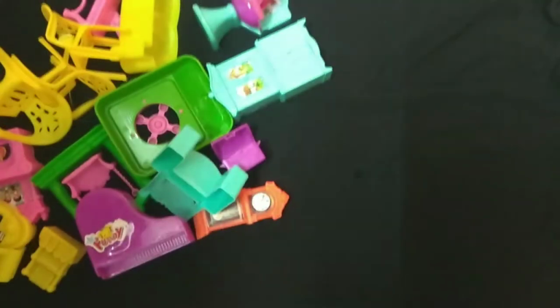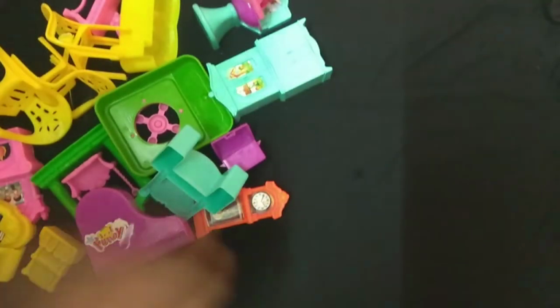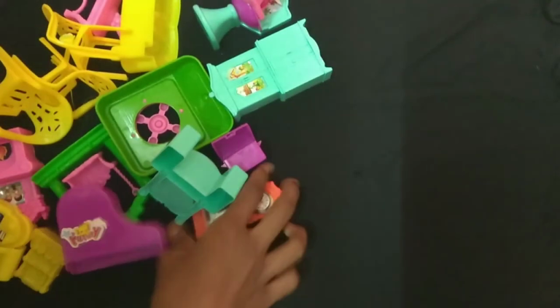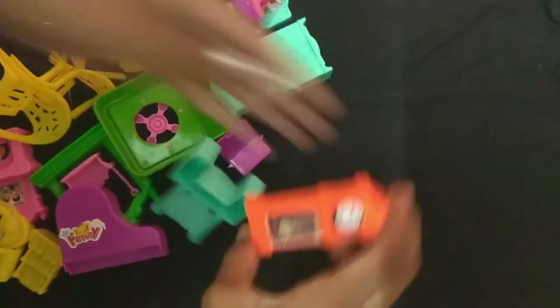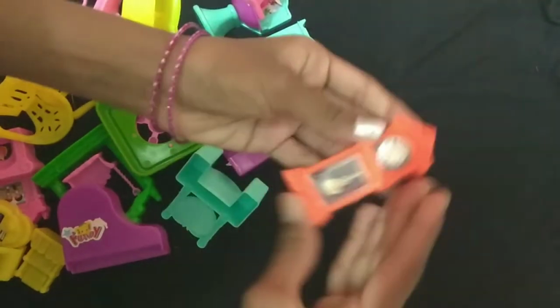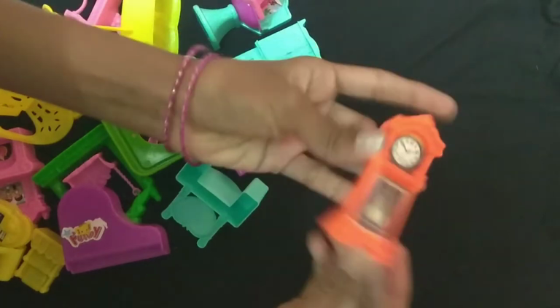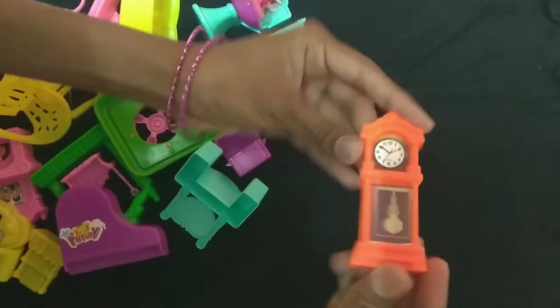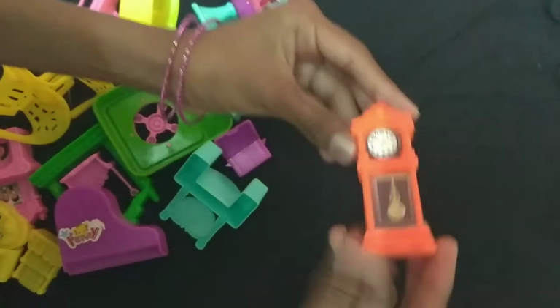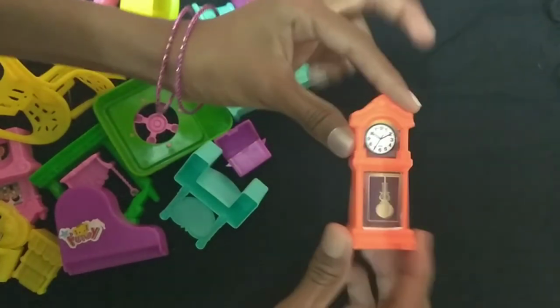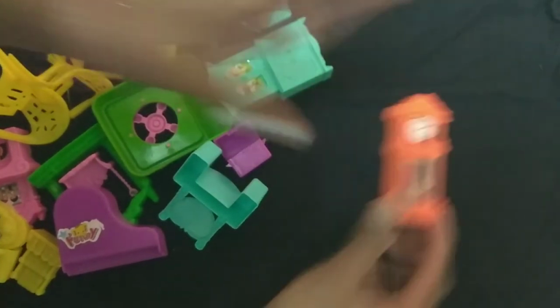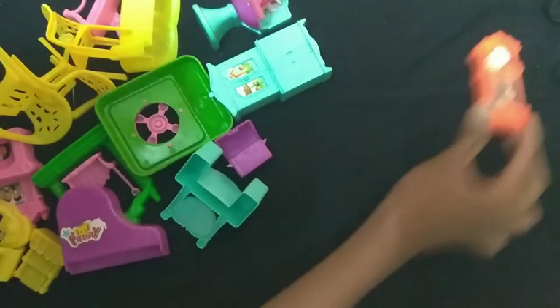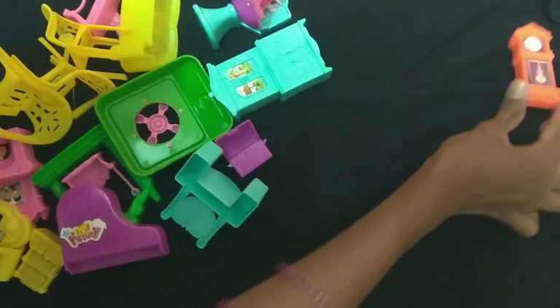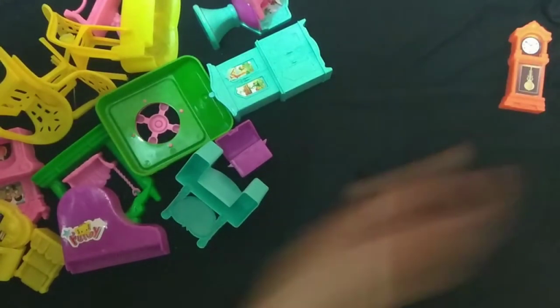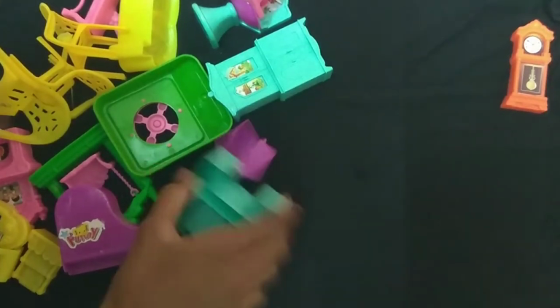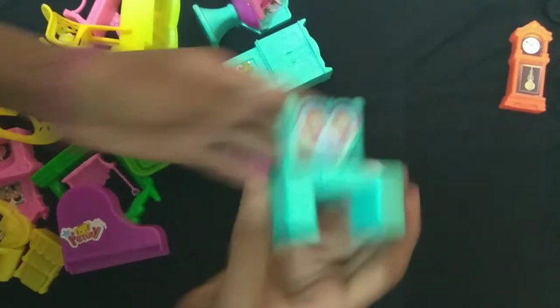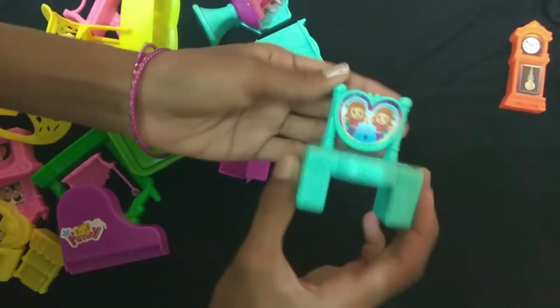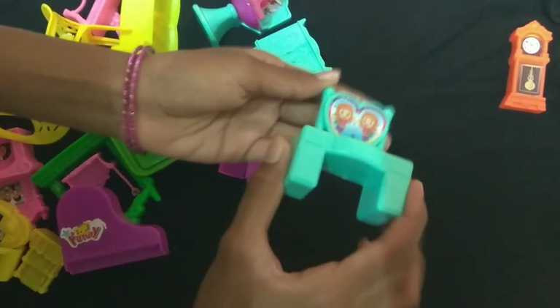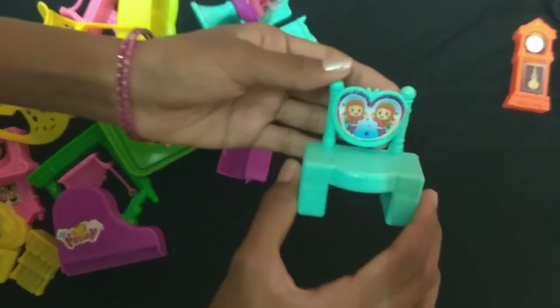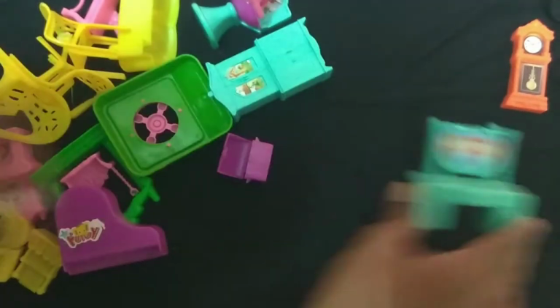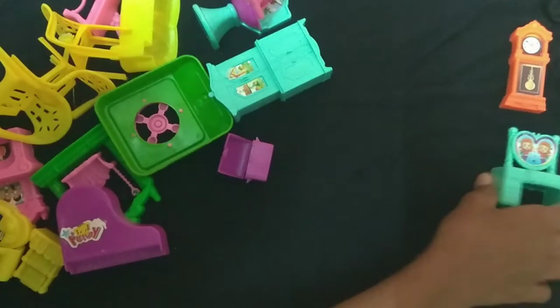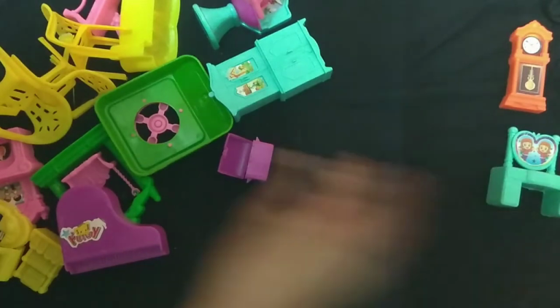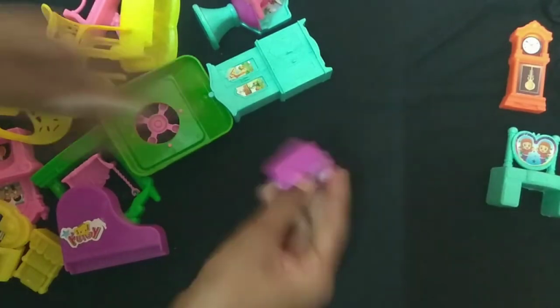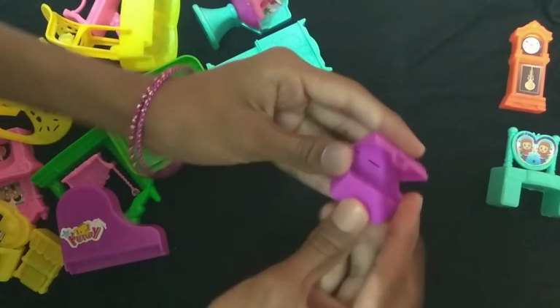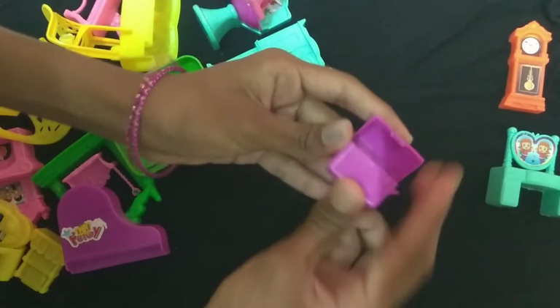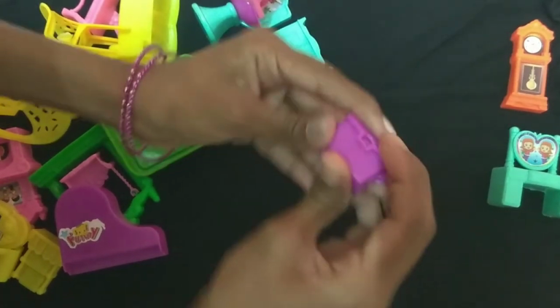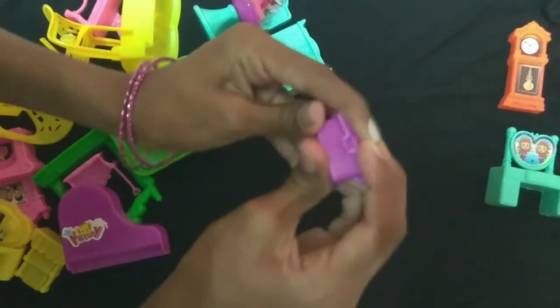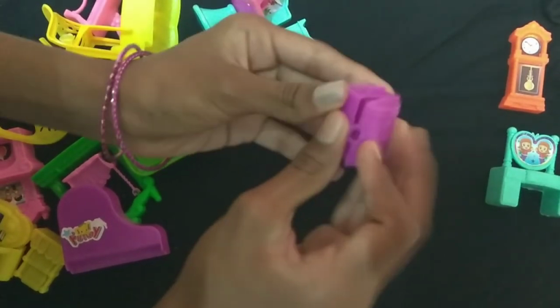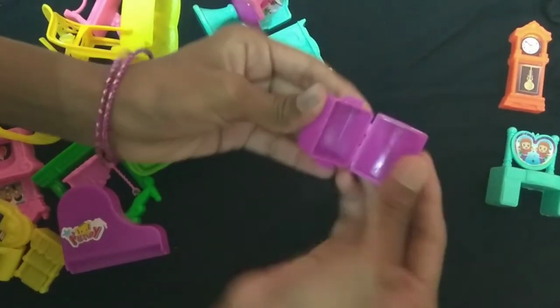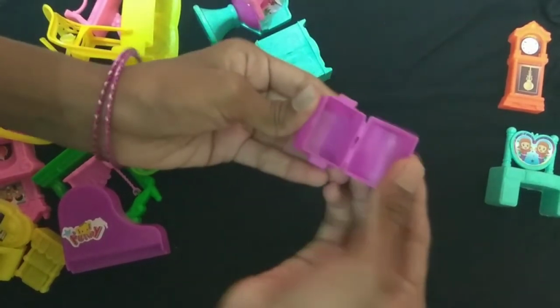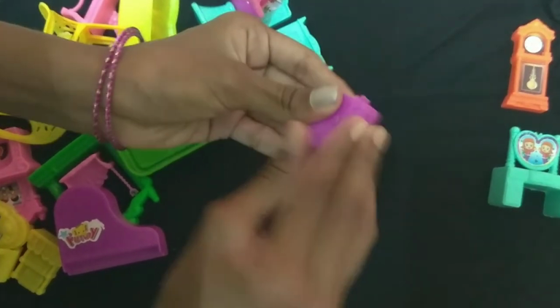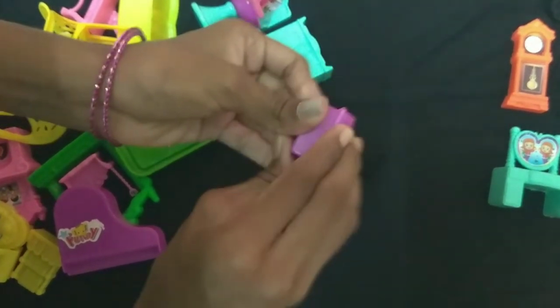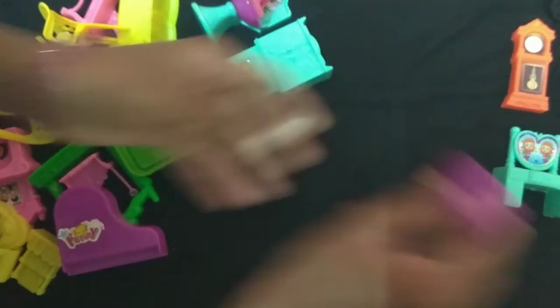So let's show you the table now. Here we have a clock. Next we'll show you a dressing table. Next we'll show you a box with violet. They're very cute.